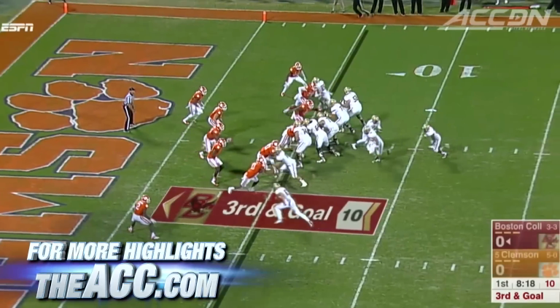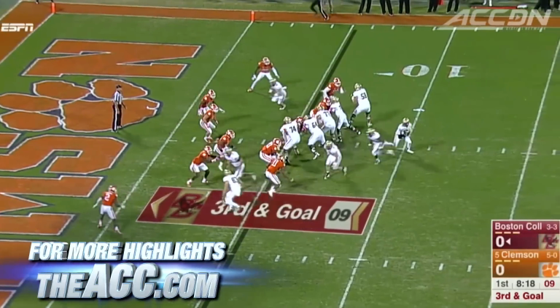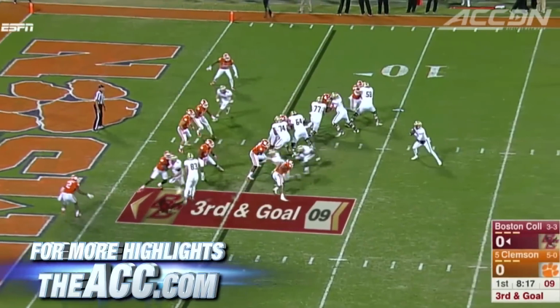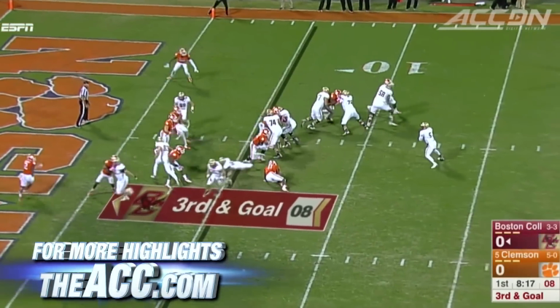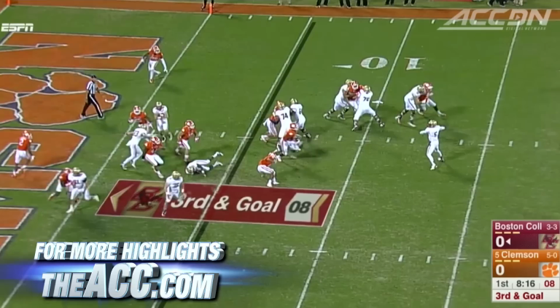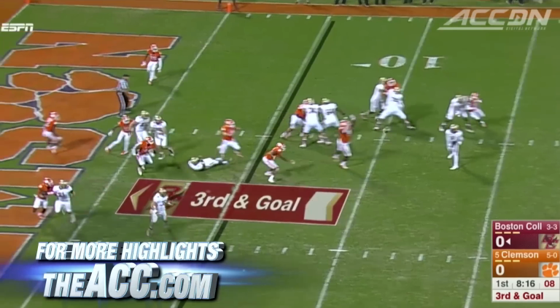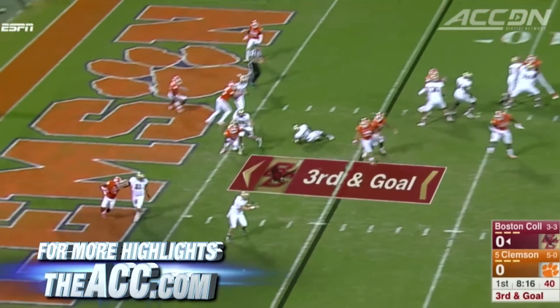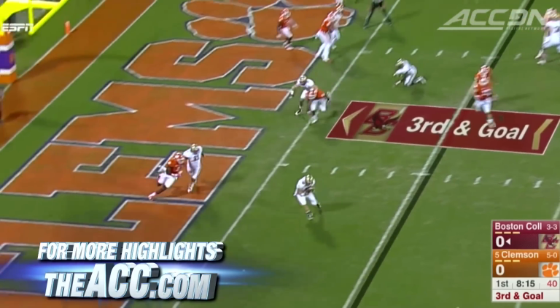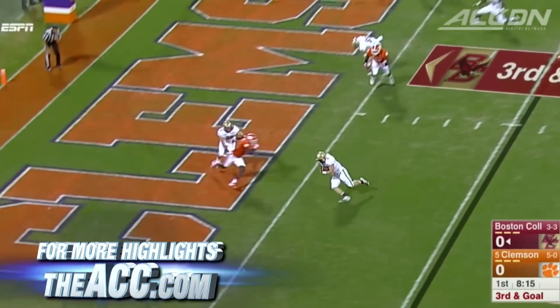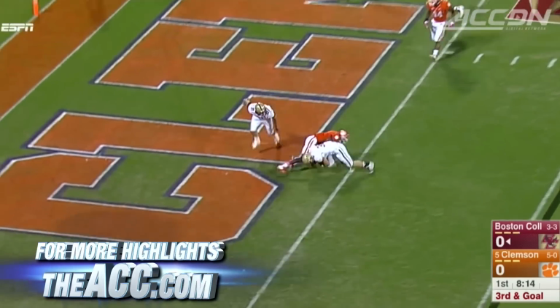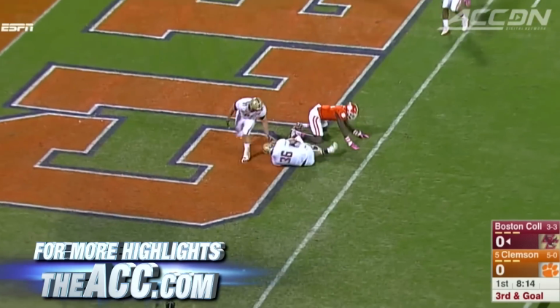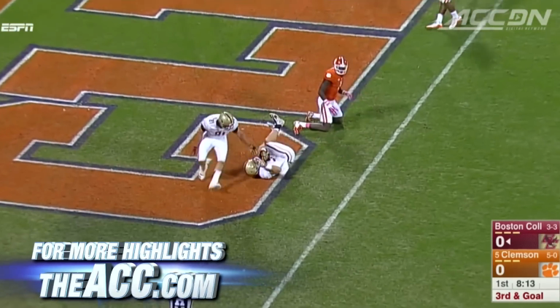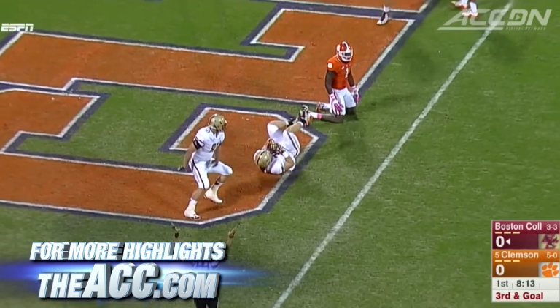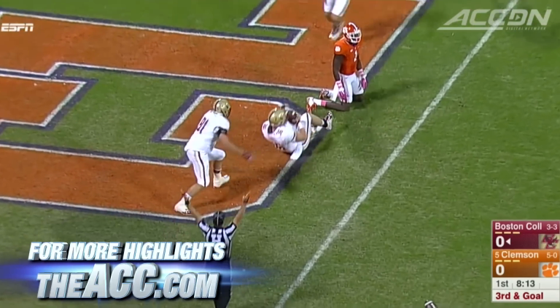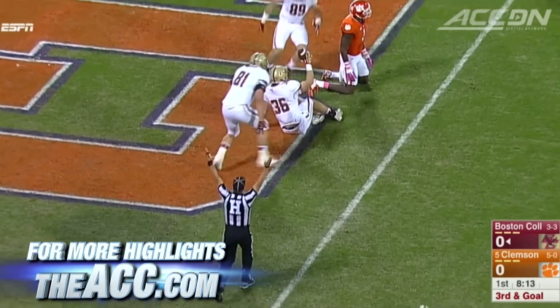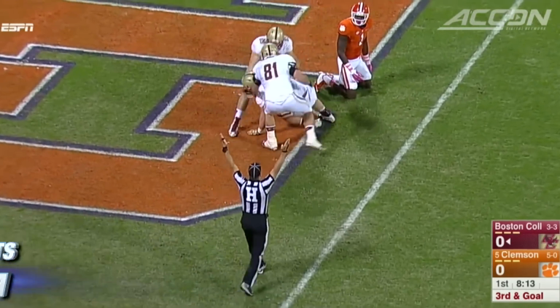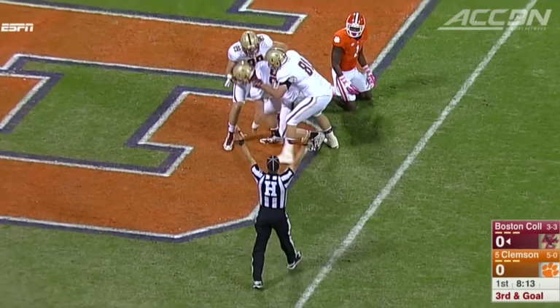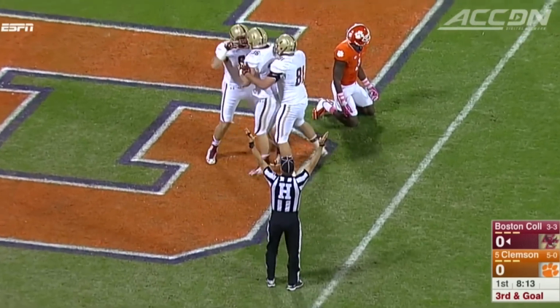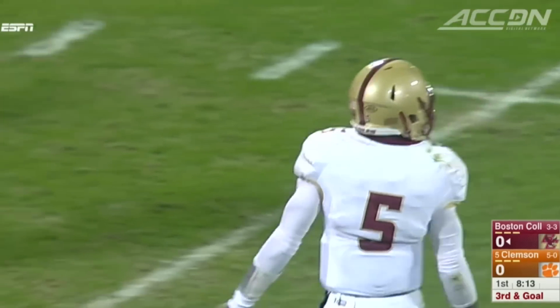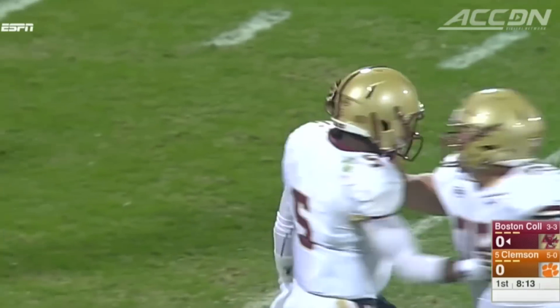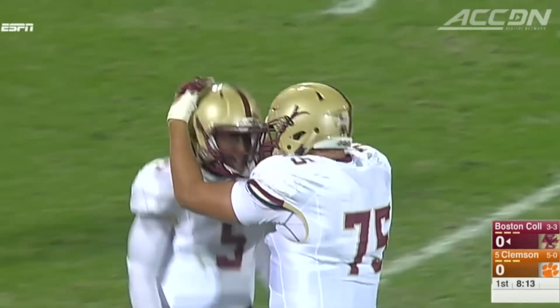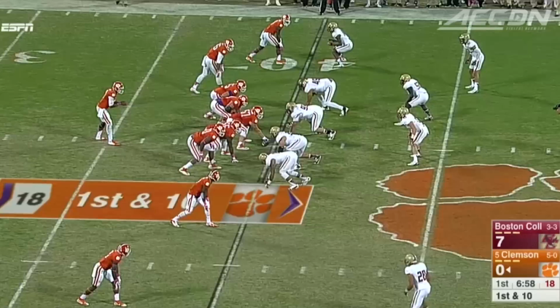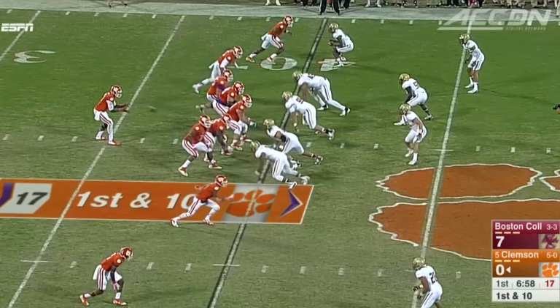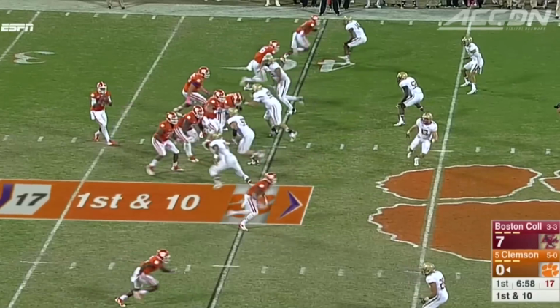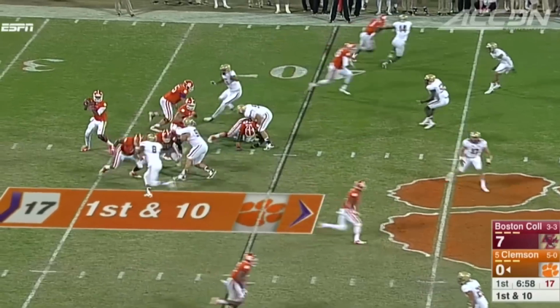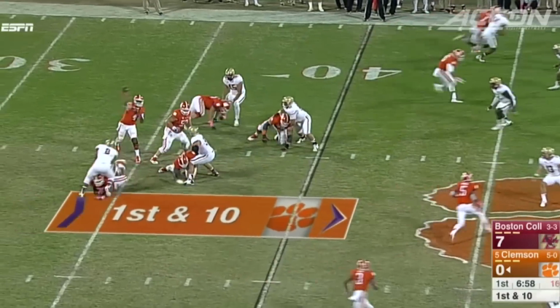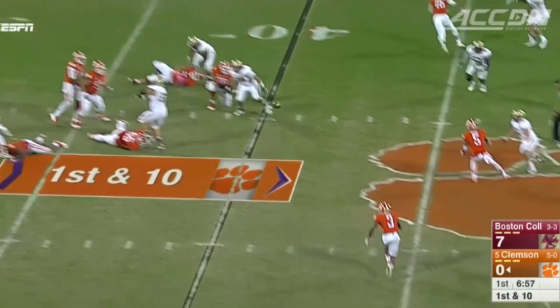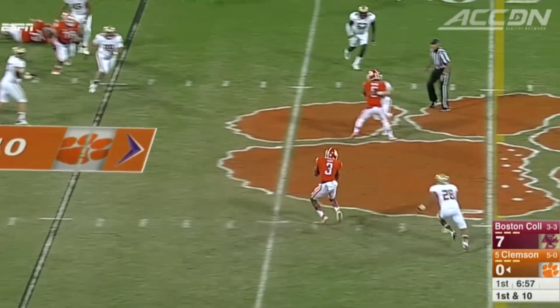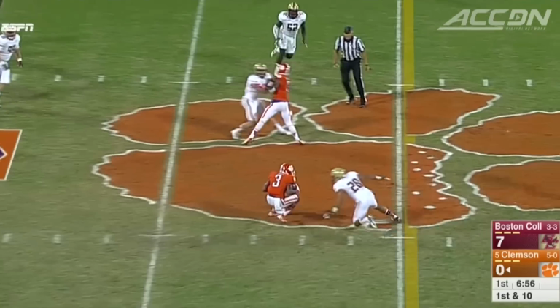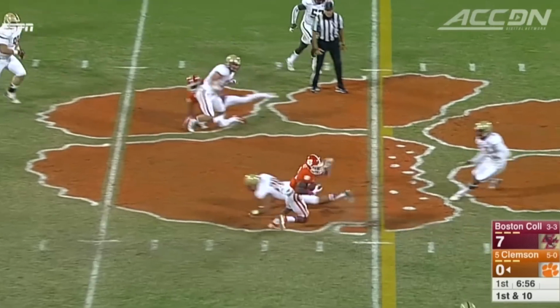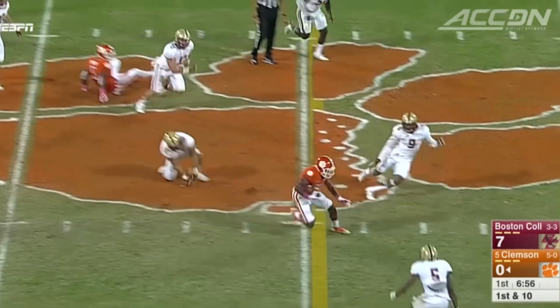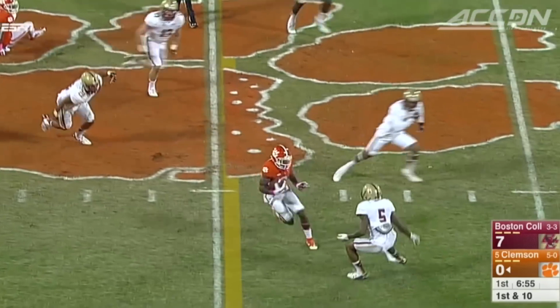Early on, BC forces a turnover — an interception of Deshaun Watson. At the other end, the Eagles turn it into points. Jeff Smith hits Bobby Wolford on third down, and it's 7-0. The Eagles take the early lead, but Clemson responds.